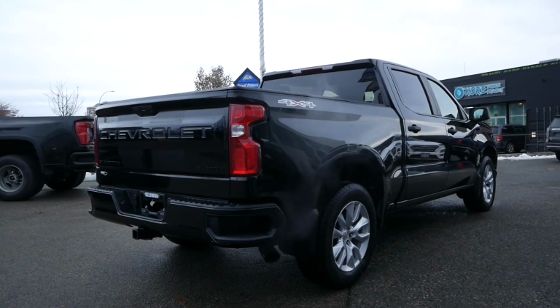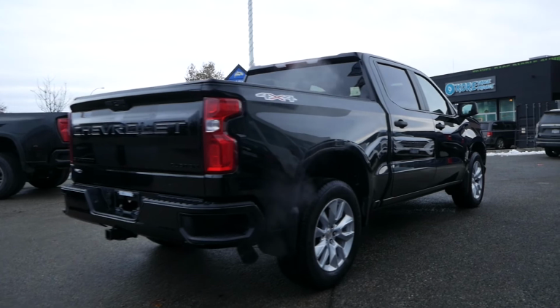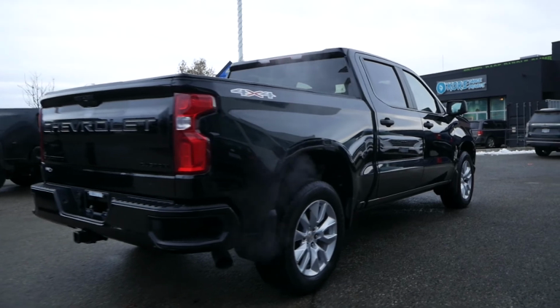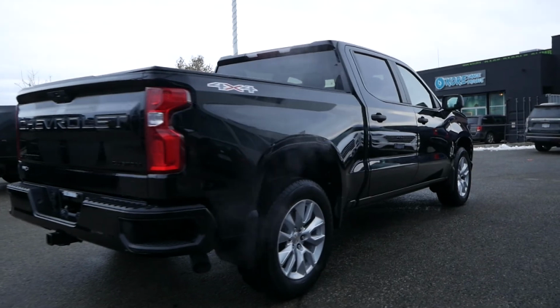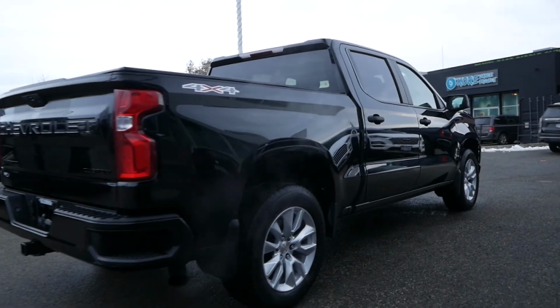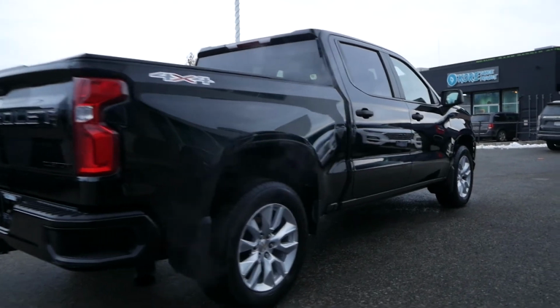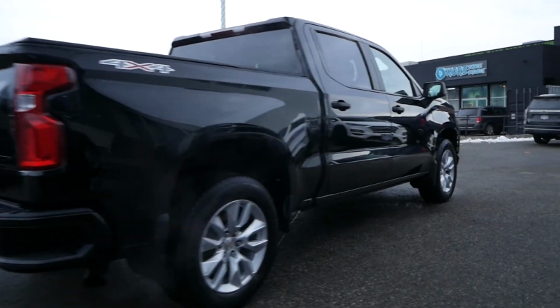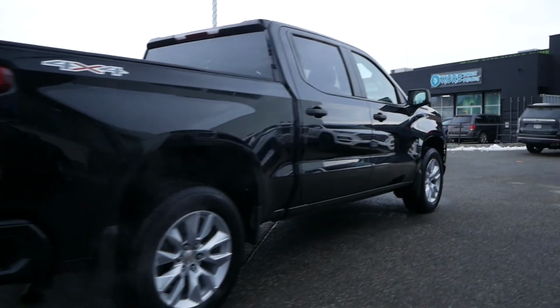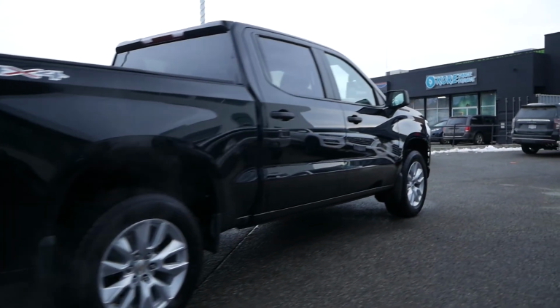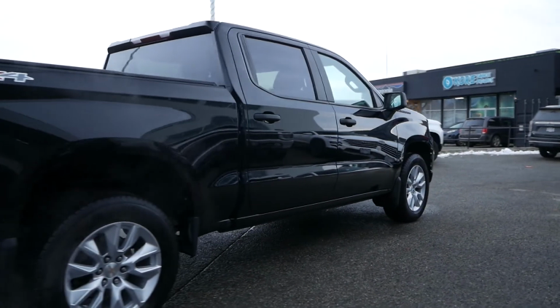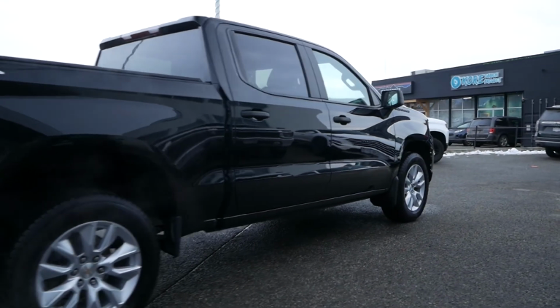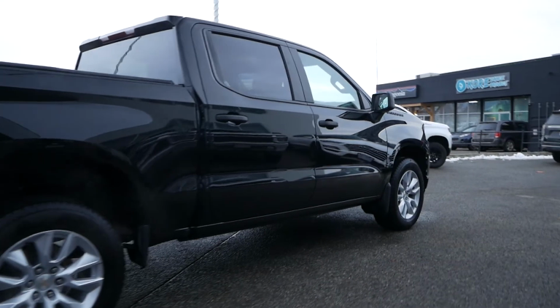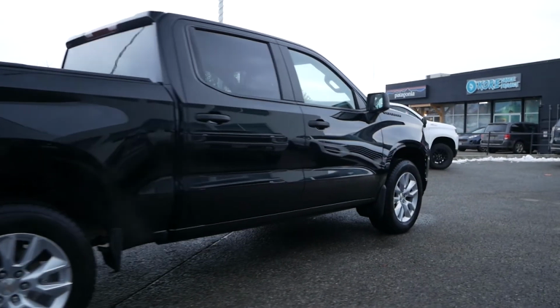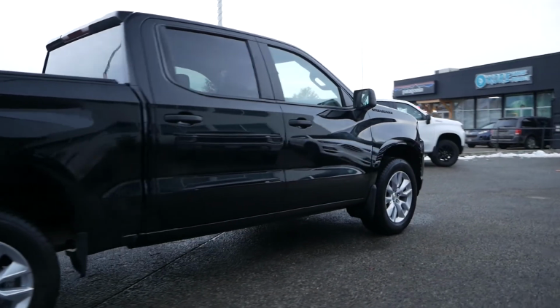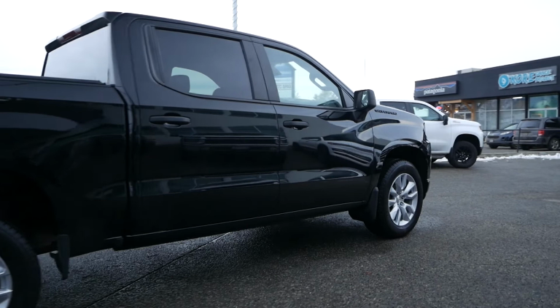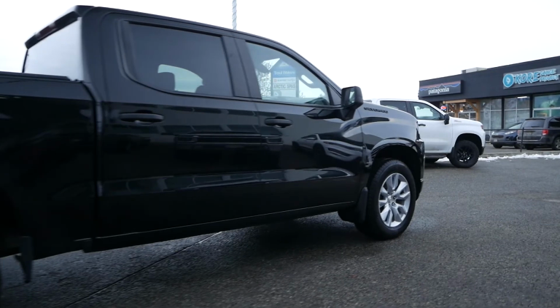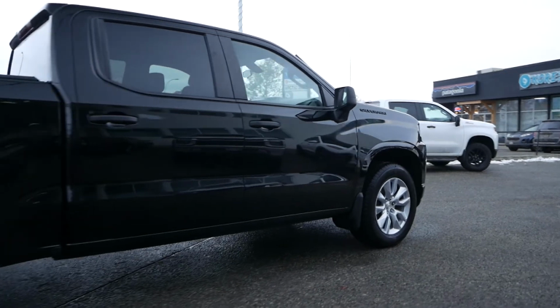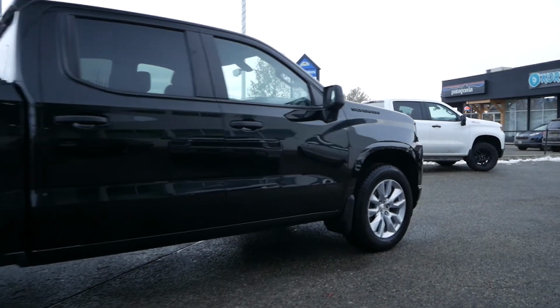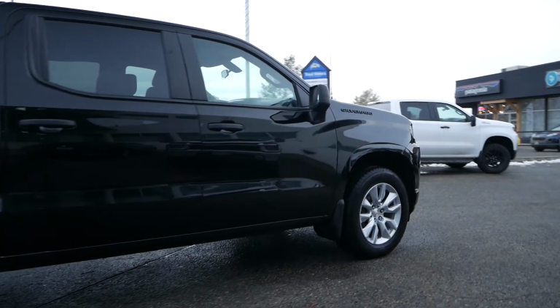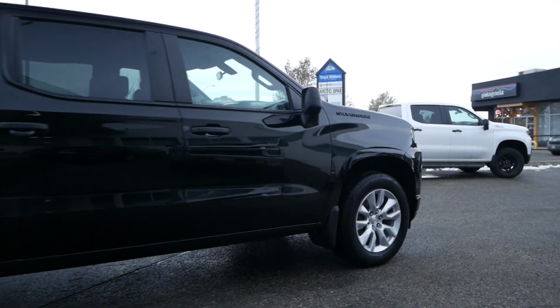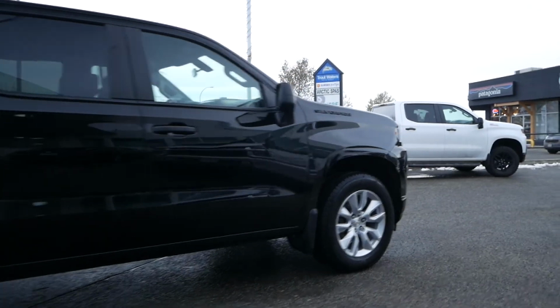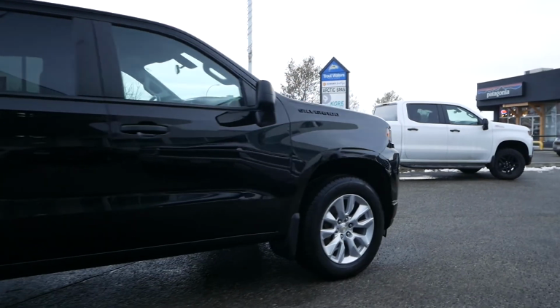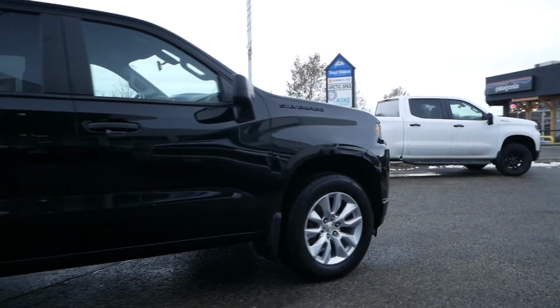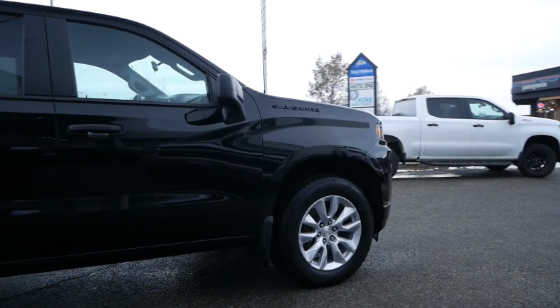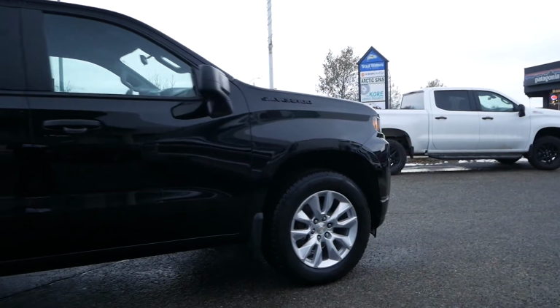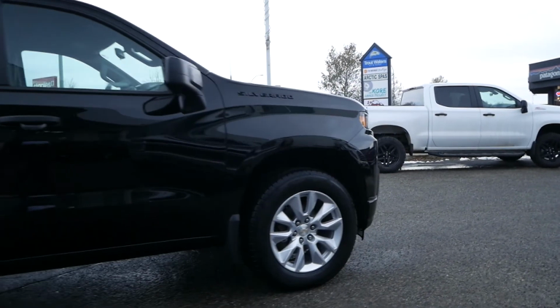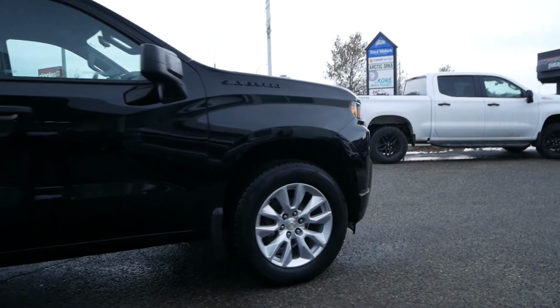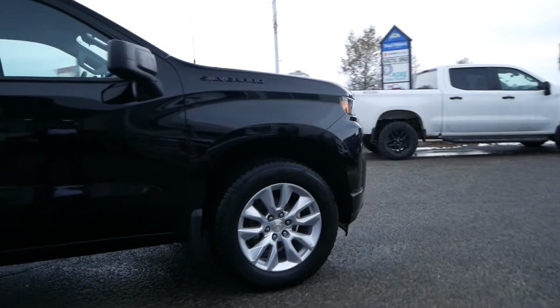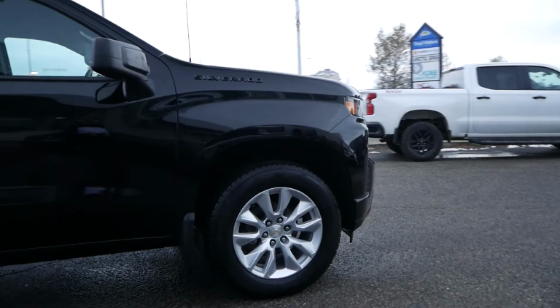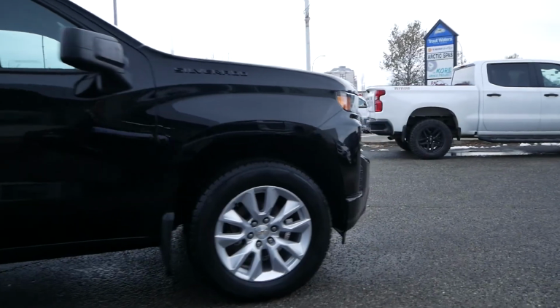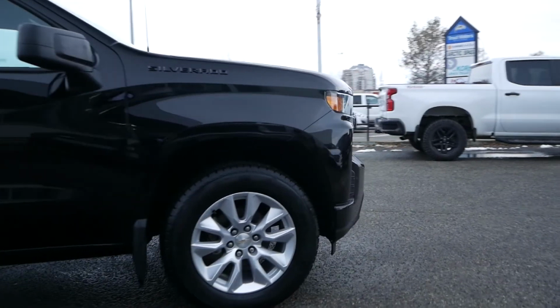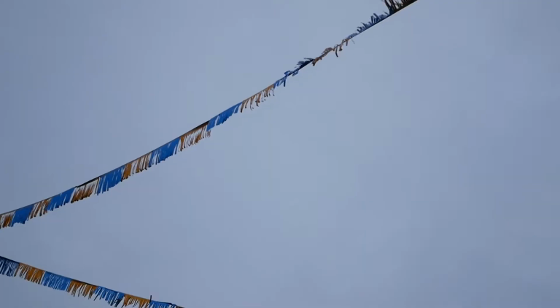If you would like to see this 2021 Chevrolet Silverado 1500 Custom Rally Edition in person or take it for a test drive, come and see us at Kelowna Chevrolet, where car buying is easier than you think.